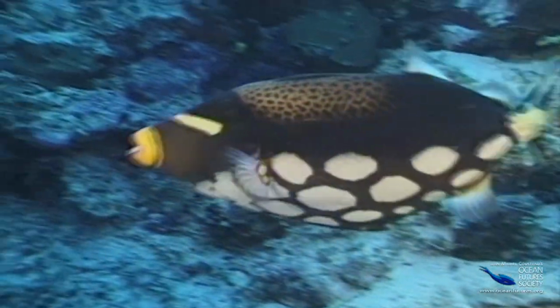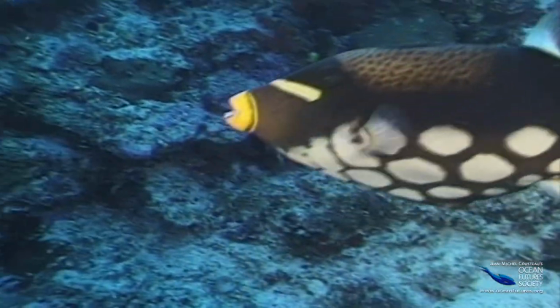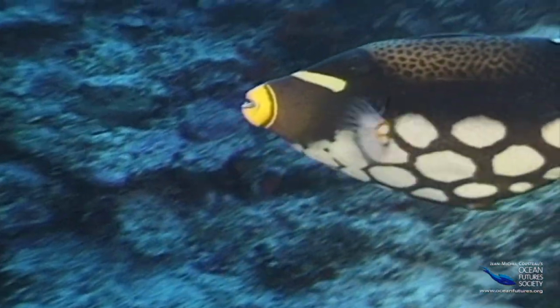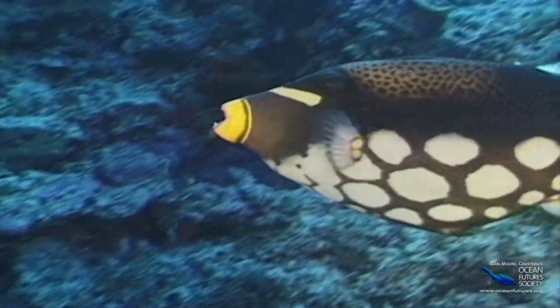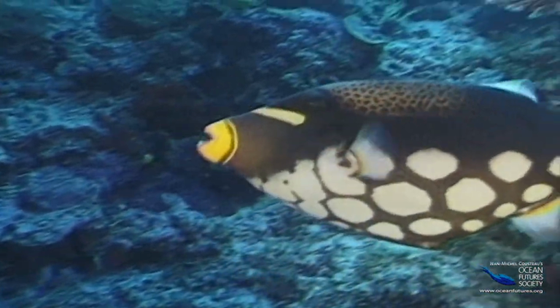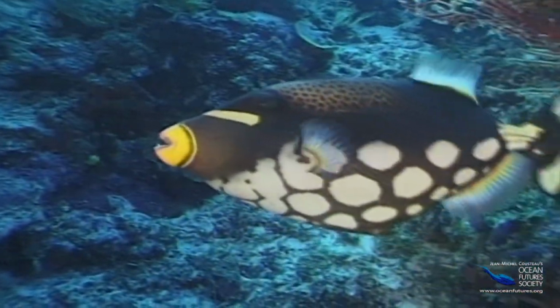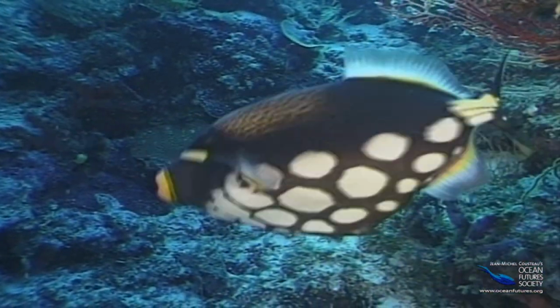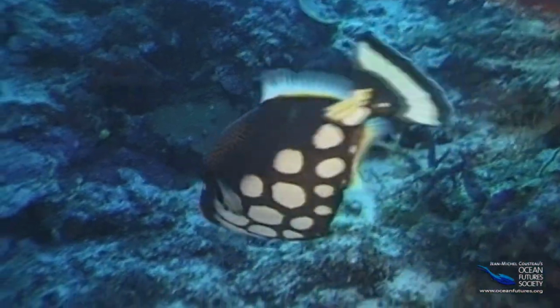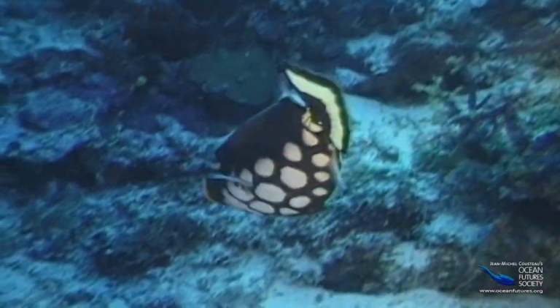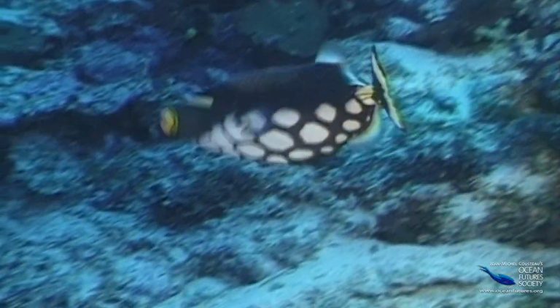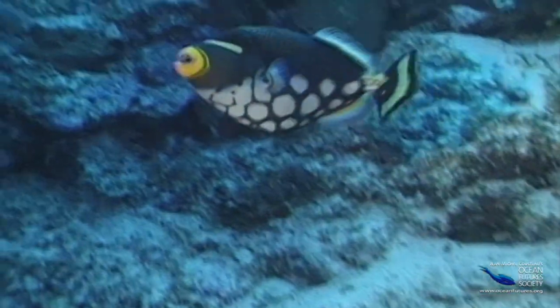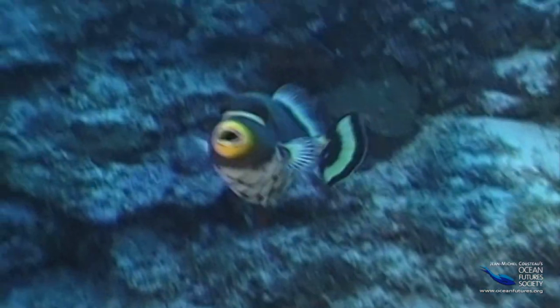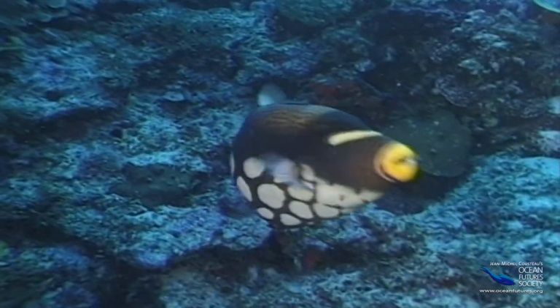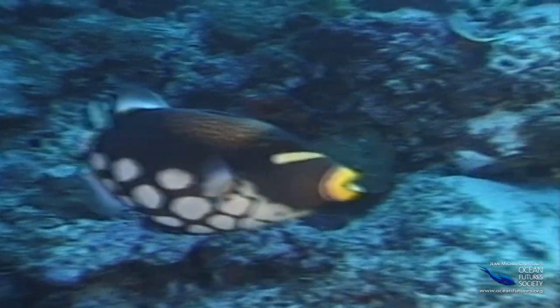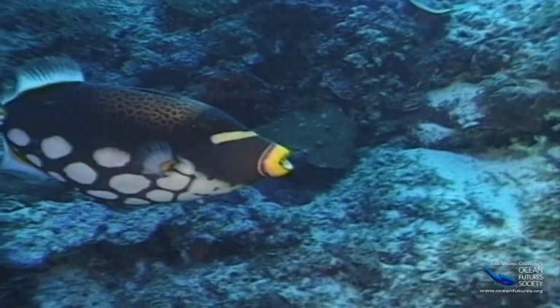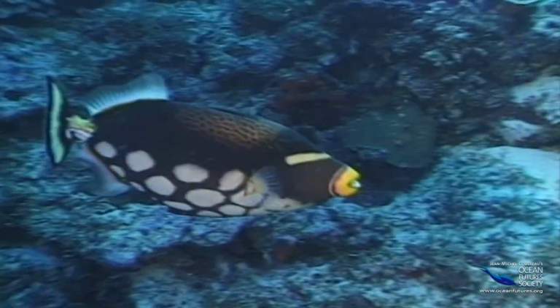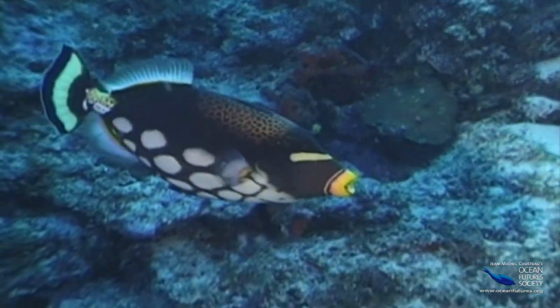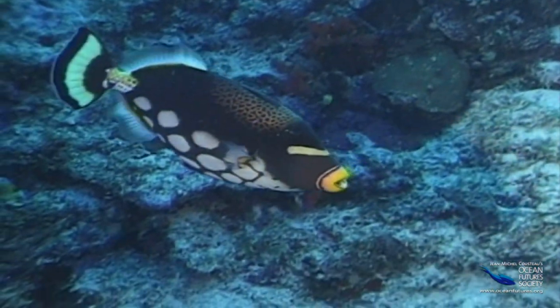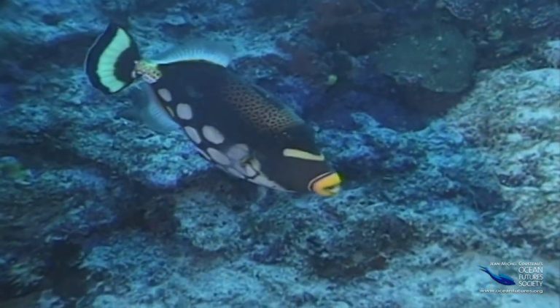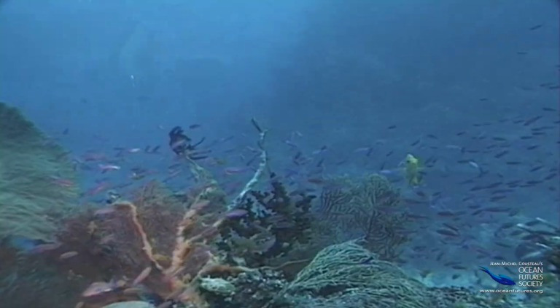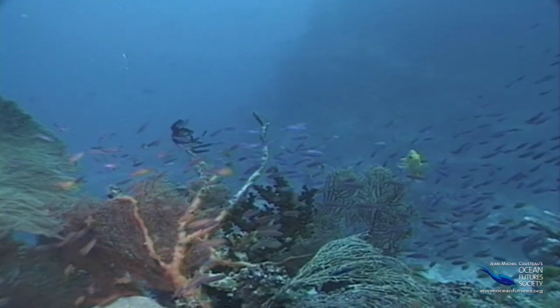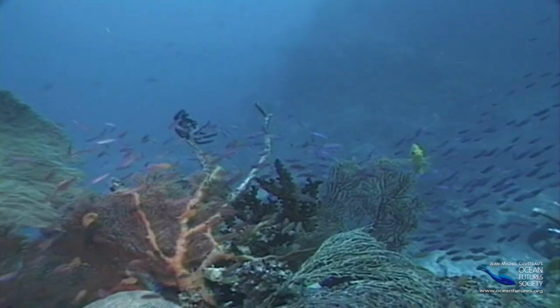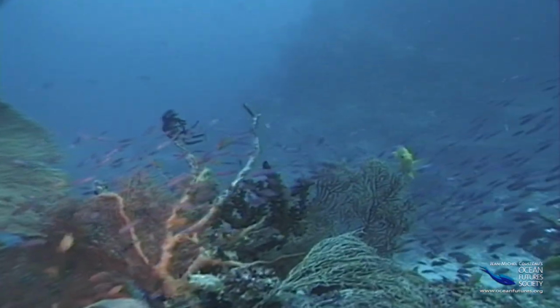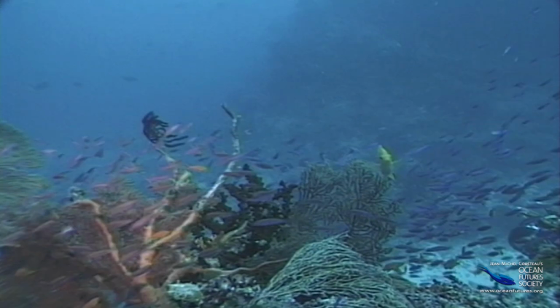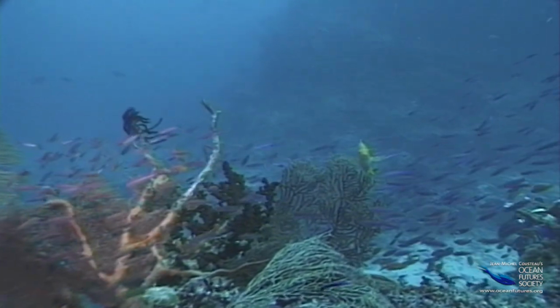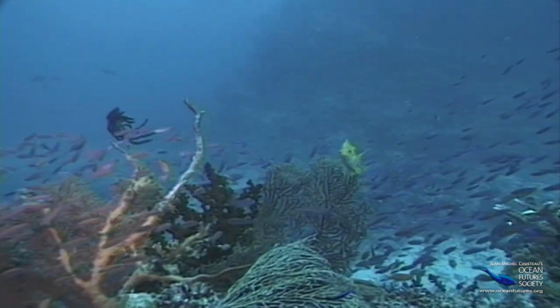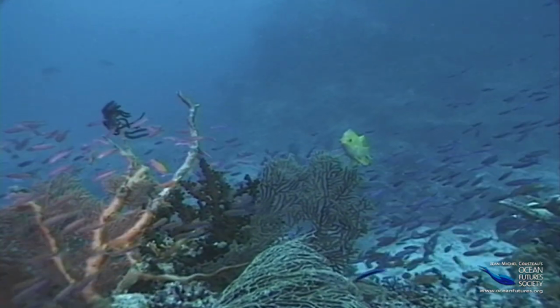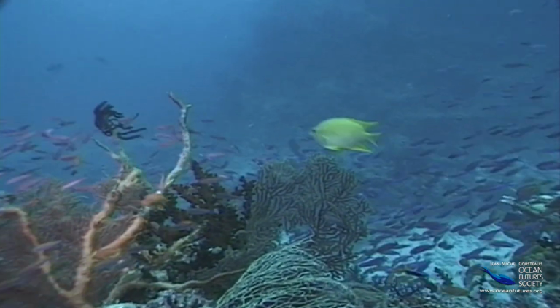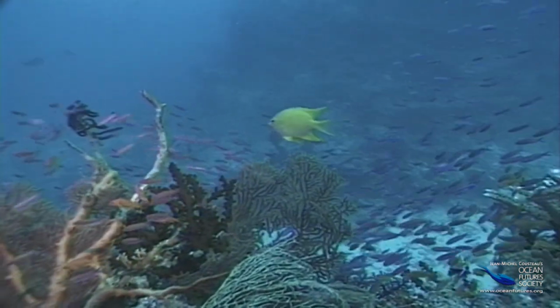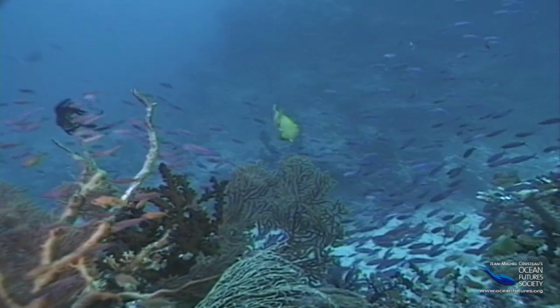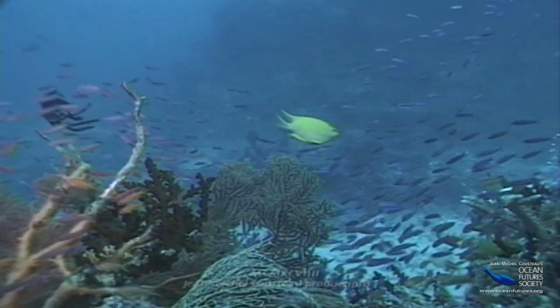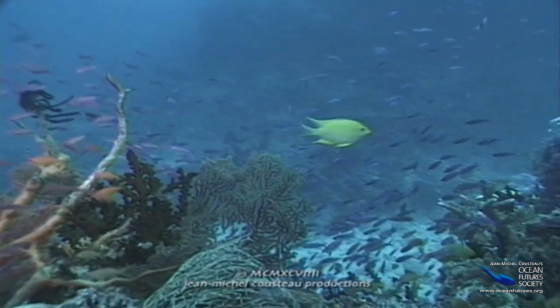By now you've probably thrown up your hands in confusion, saying, how in the world am I supposed to know what all those dots, spots, and blots are for? But just remember — sometimes it's fun just to look at a painting, even if we don't know why it was painted.